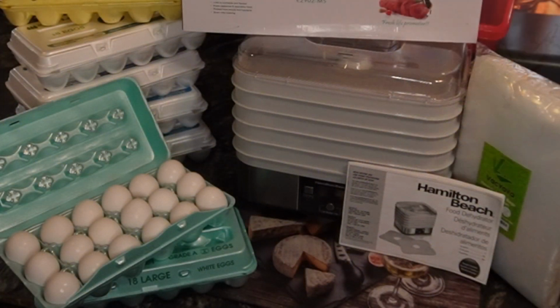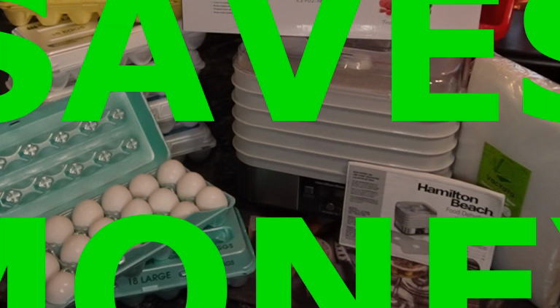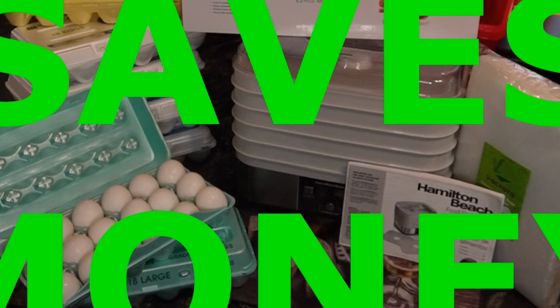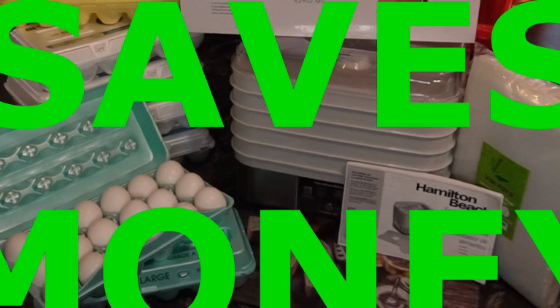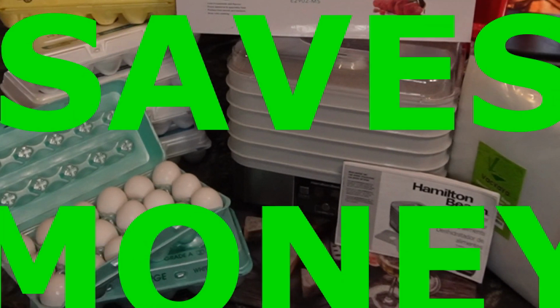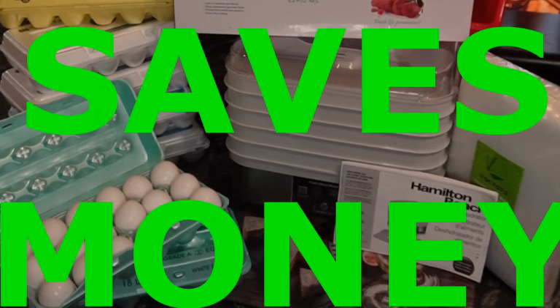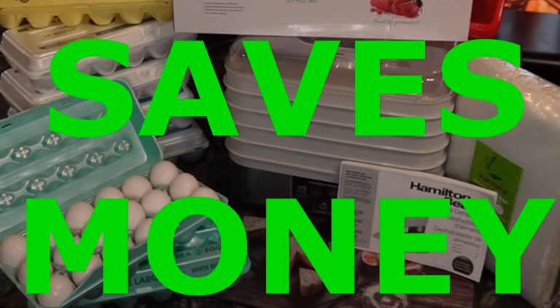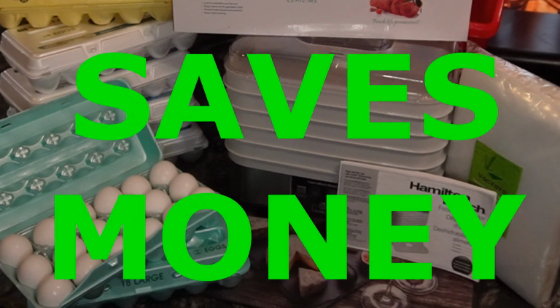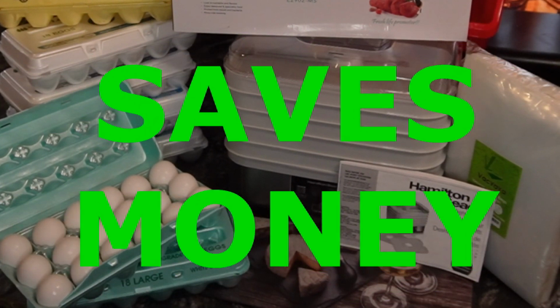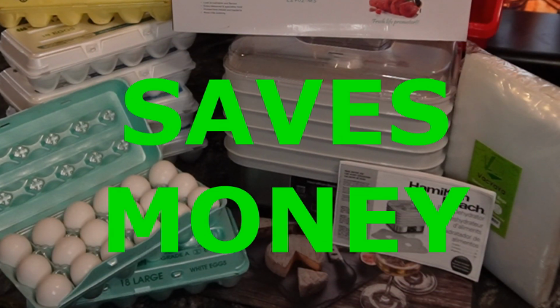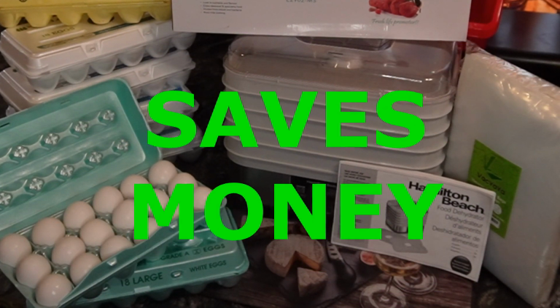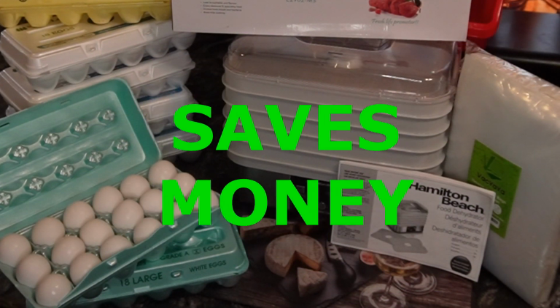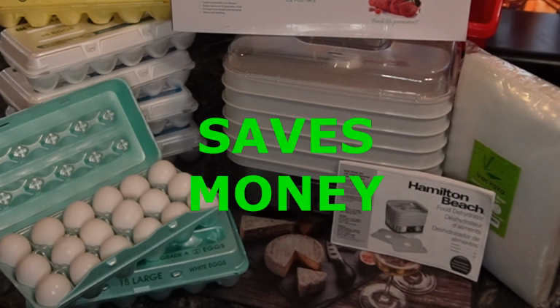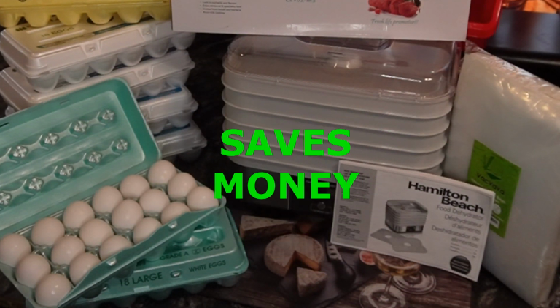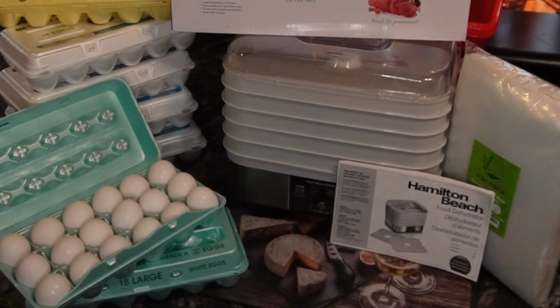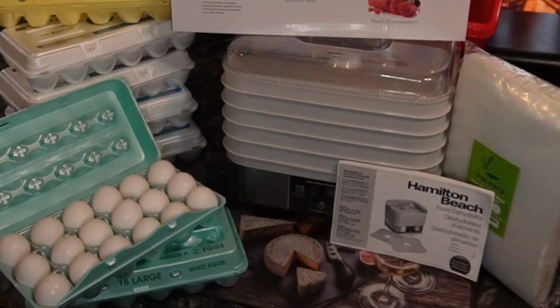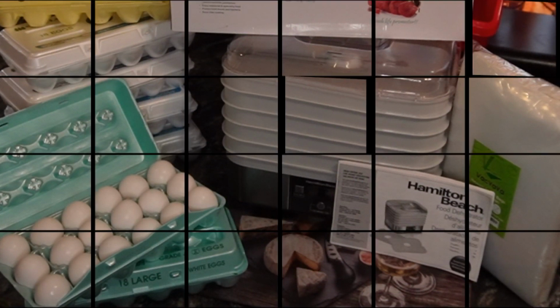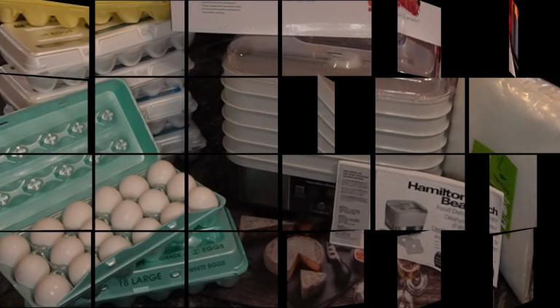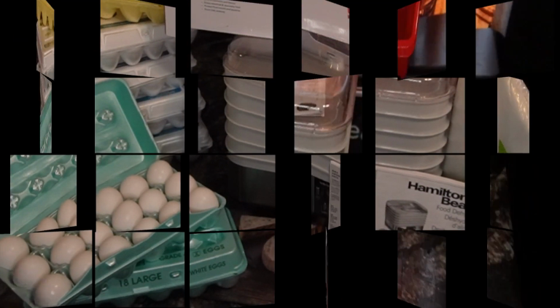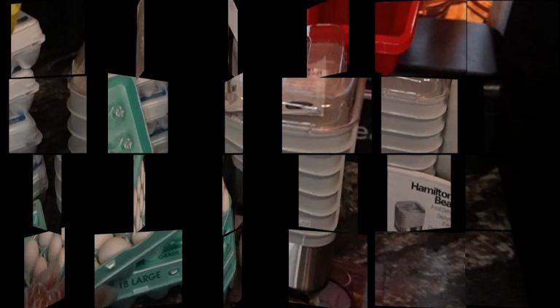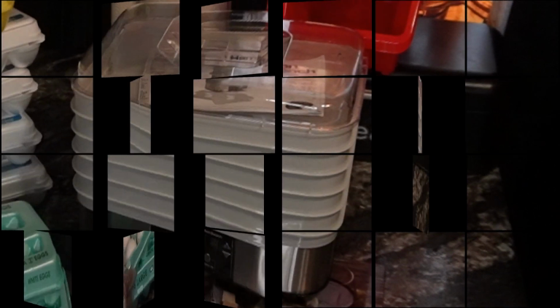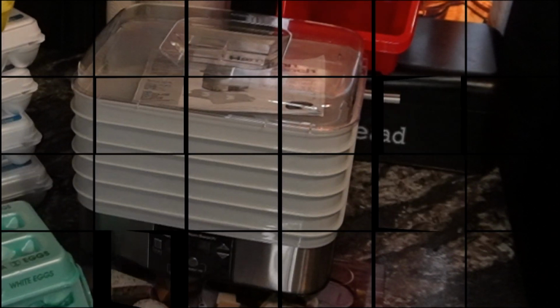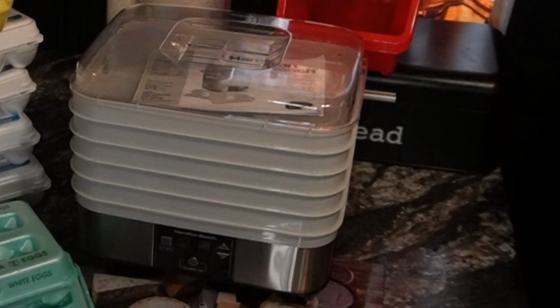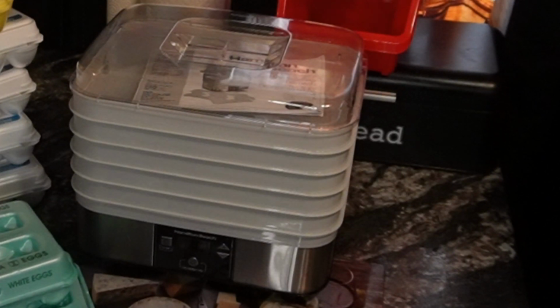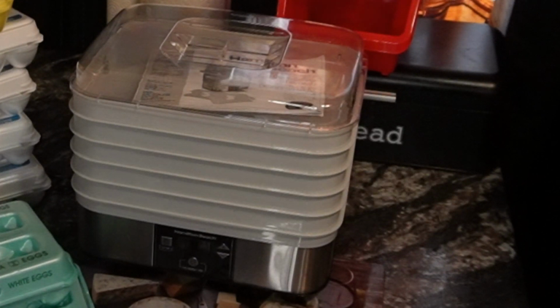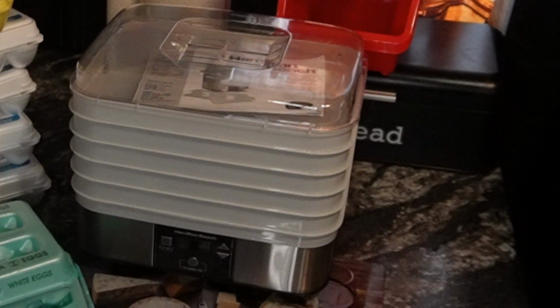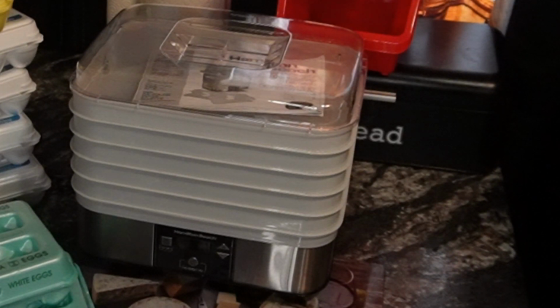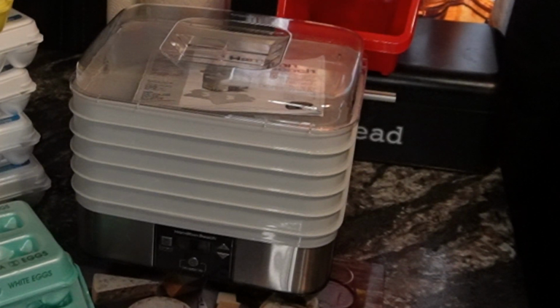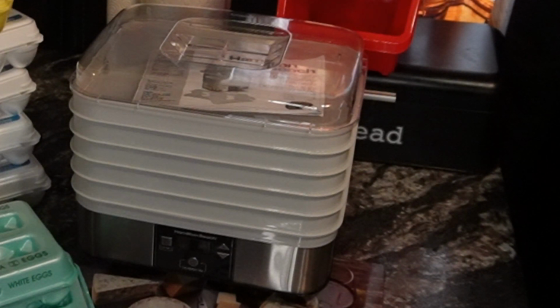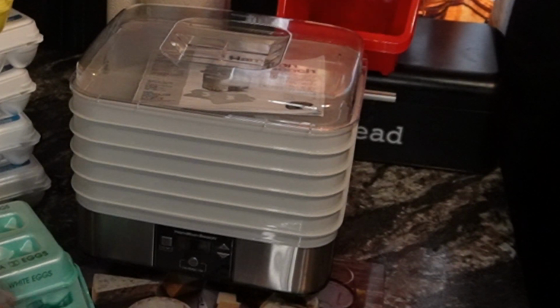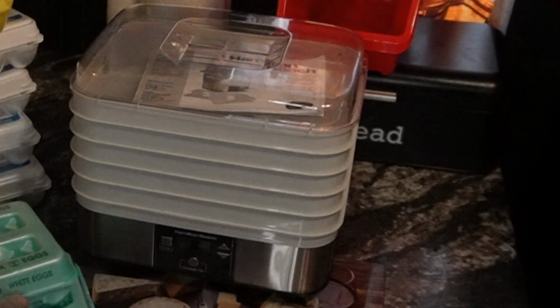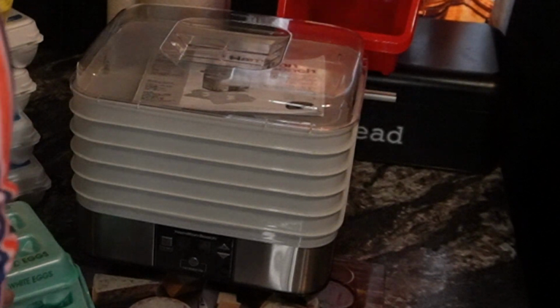Hi, I'm Star. Welcome to That Backyard Life. Thanks for clicking on my video. In this video, I'll share with you how you can actually save money by buying eggs in bulk when they're on sale.